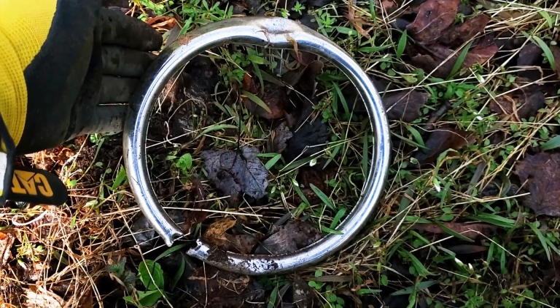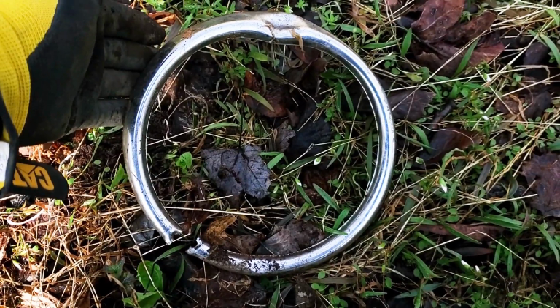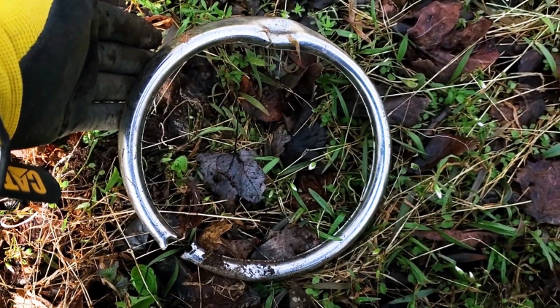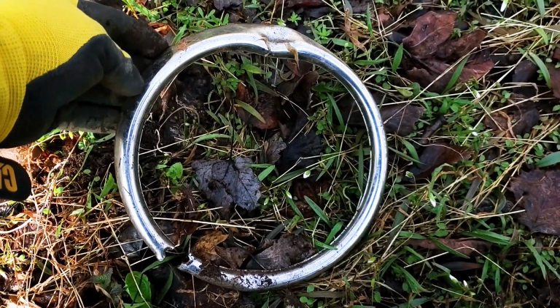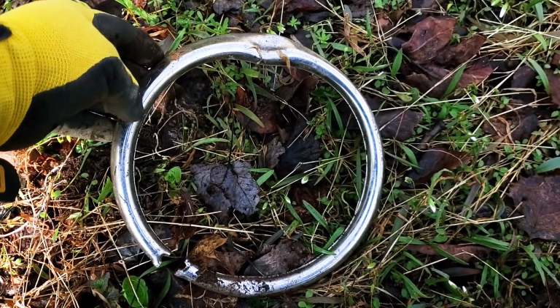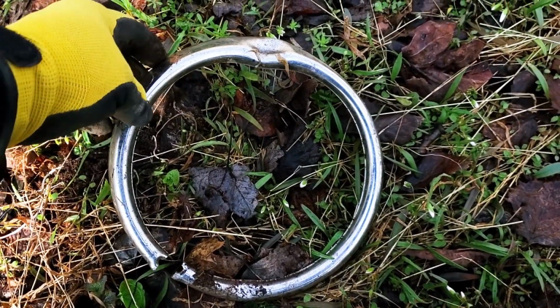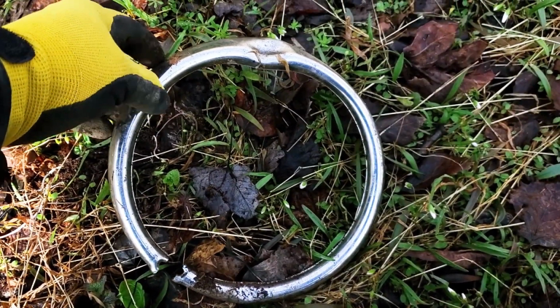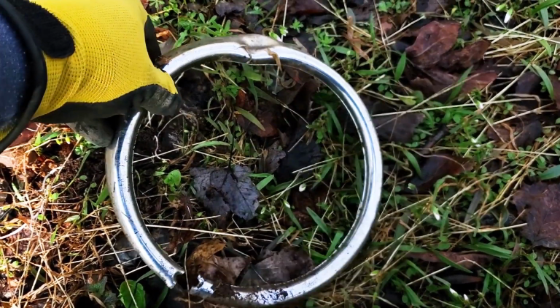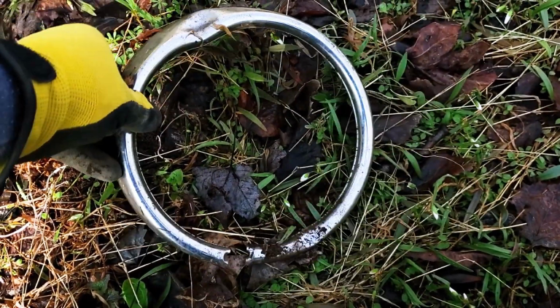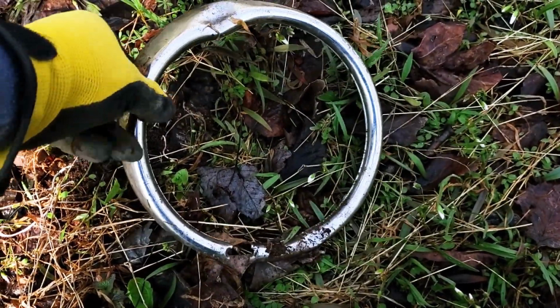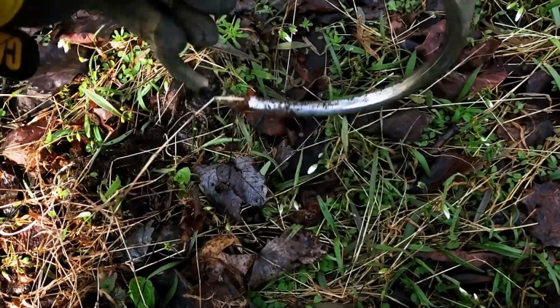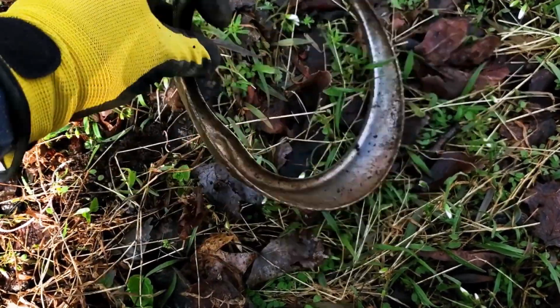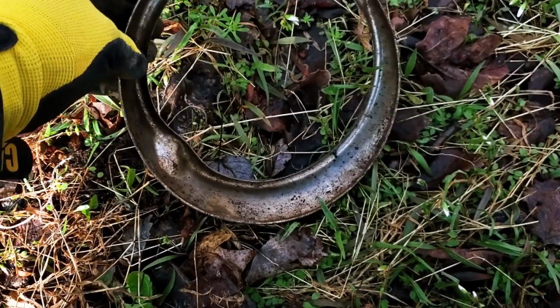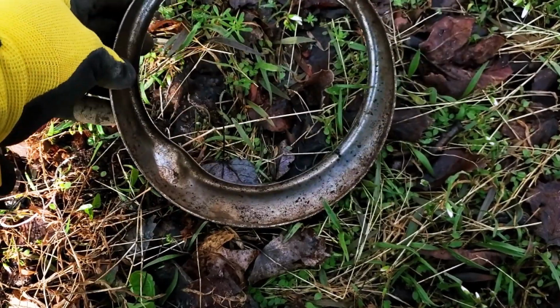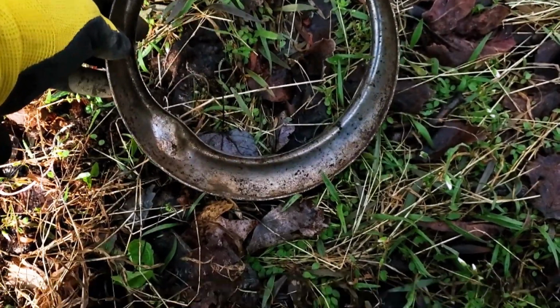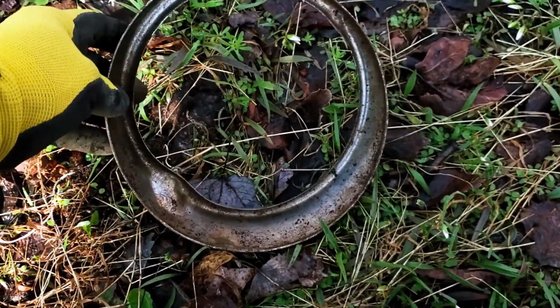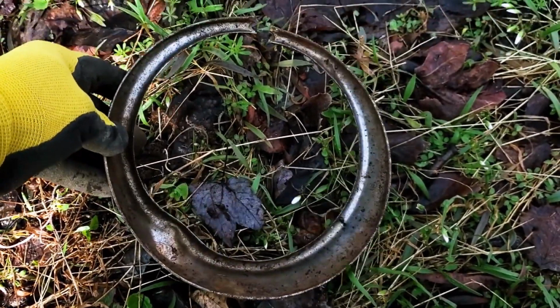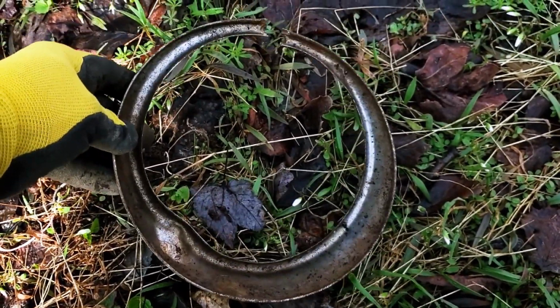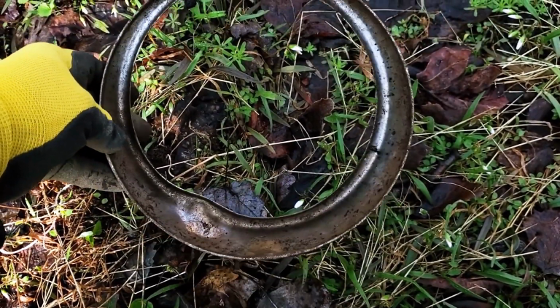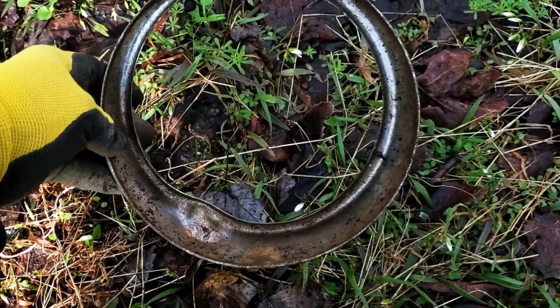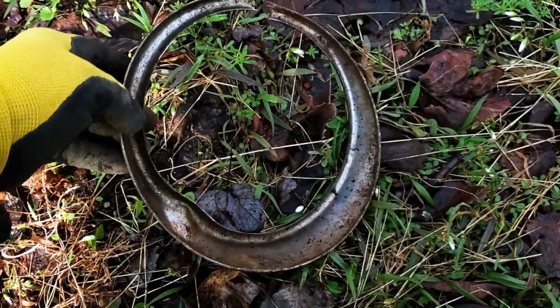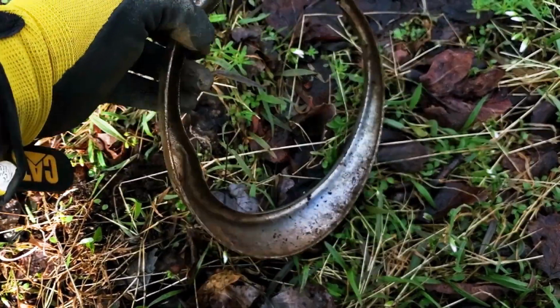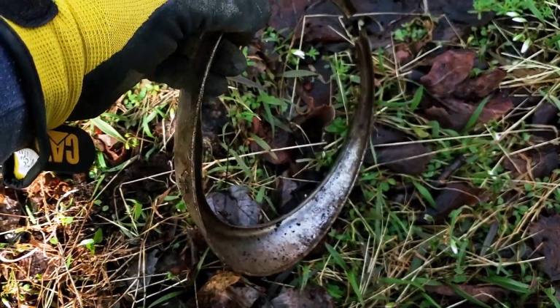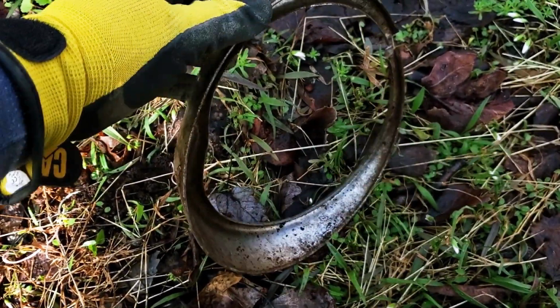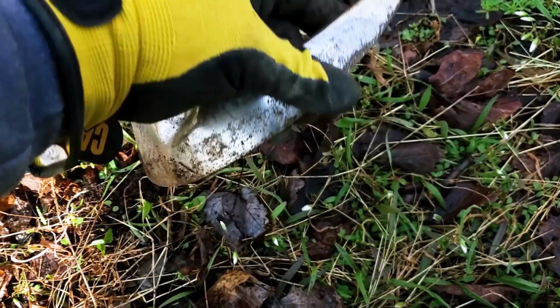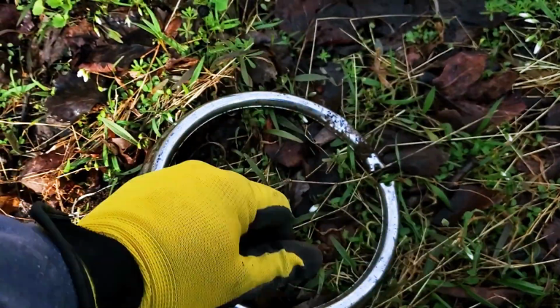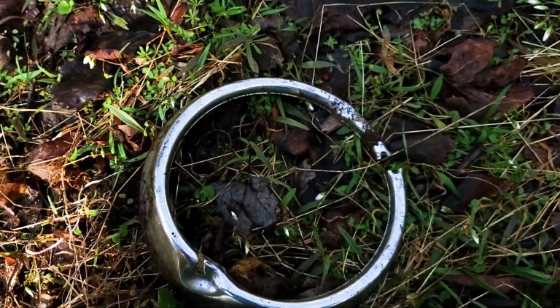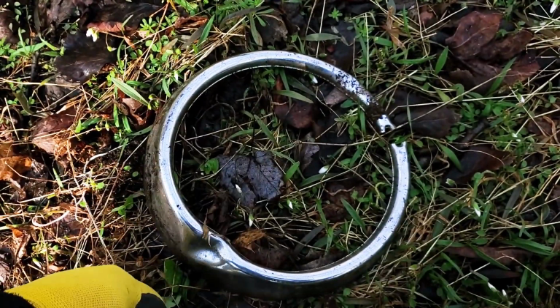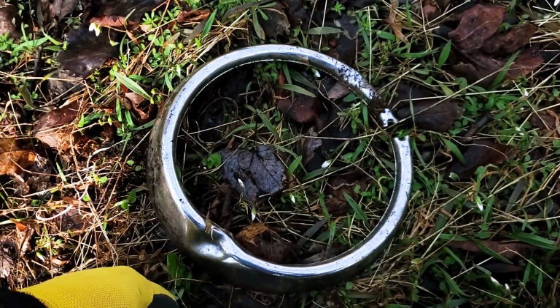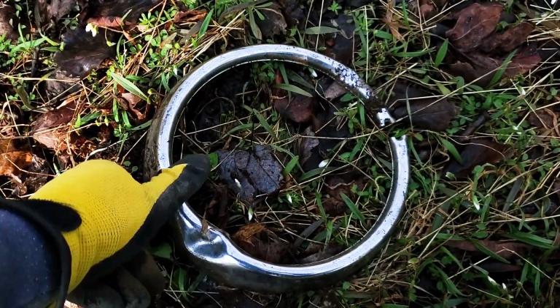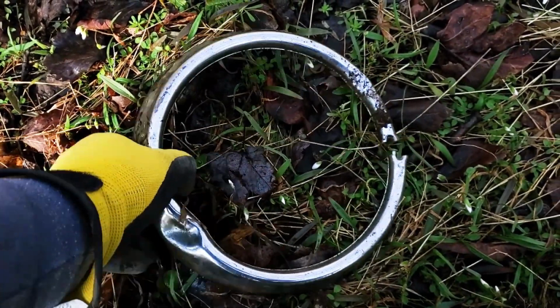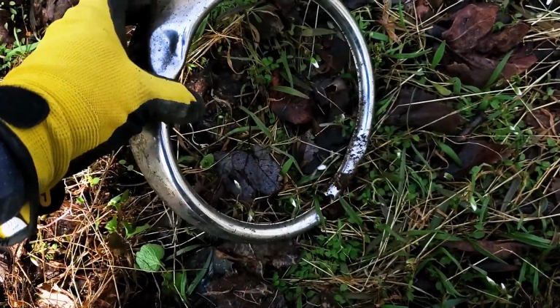There you go. That looks like the chrome piece off of a headlight. No markings on it saying Ford, Chevy, or anything. So not real sure. Pretty cool looking though.